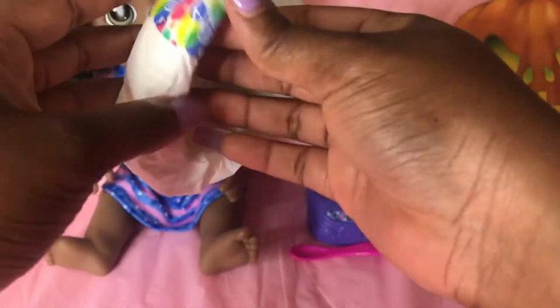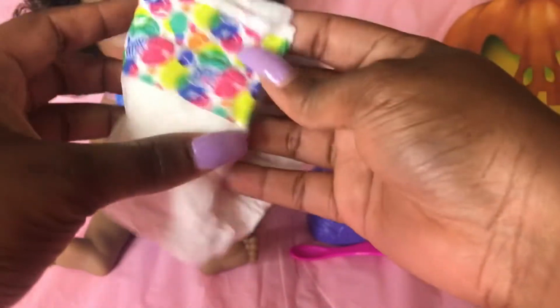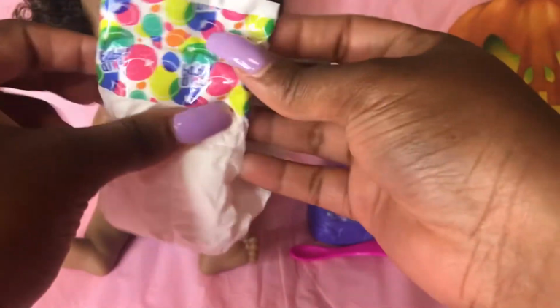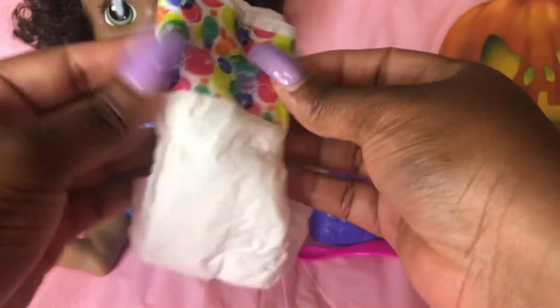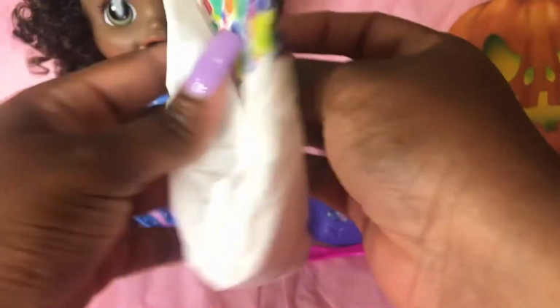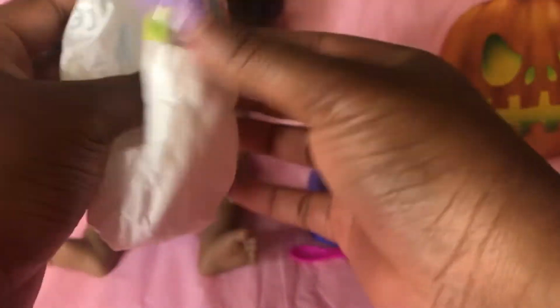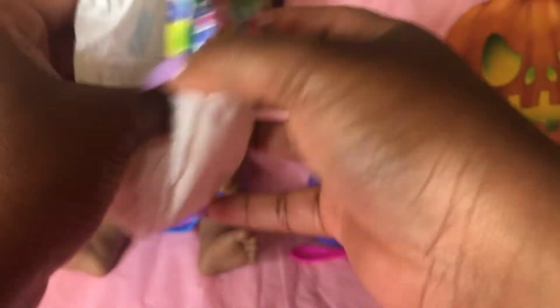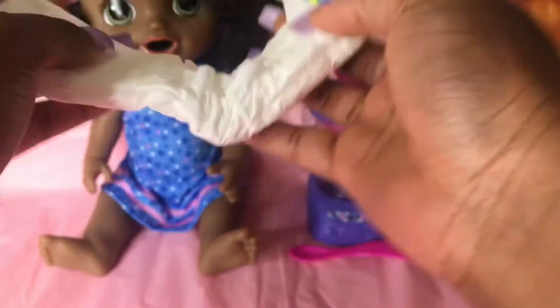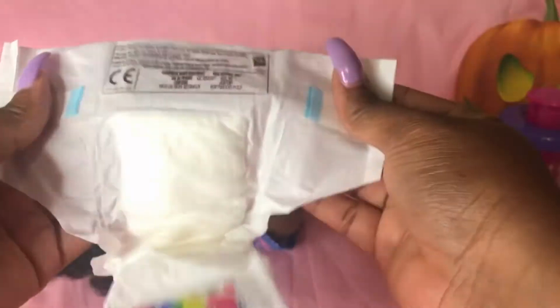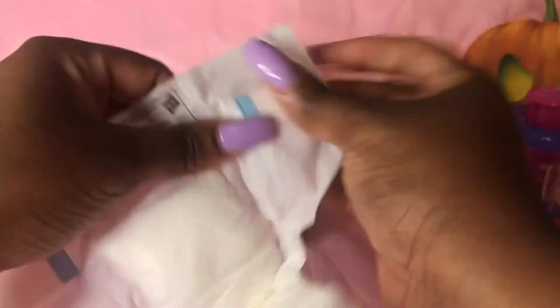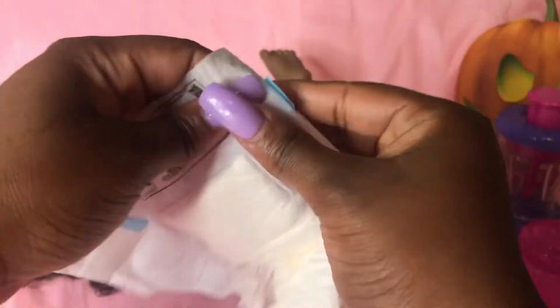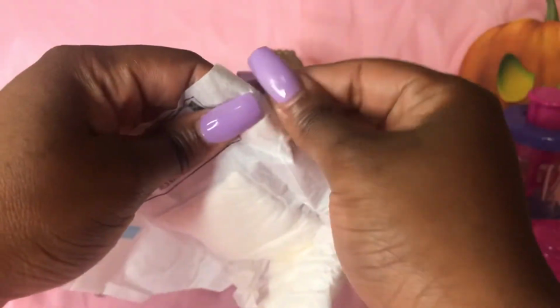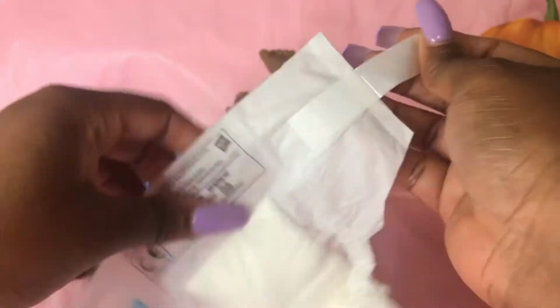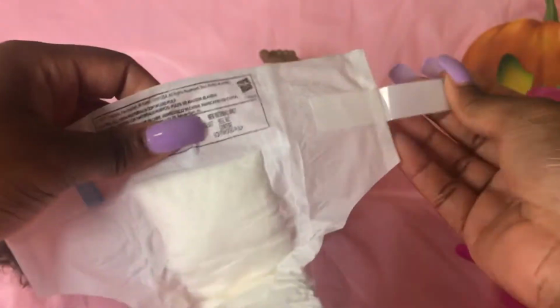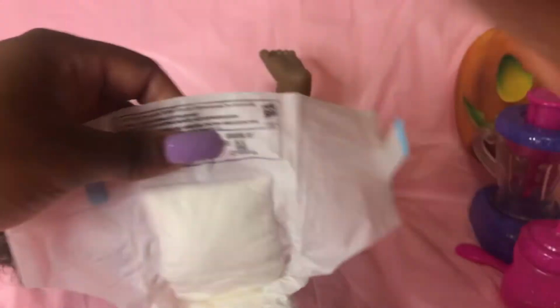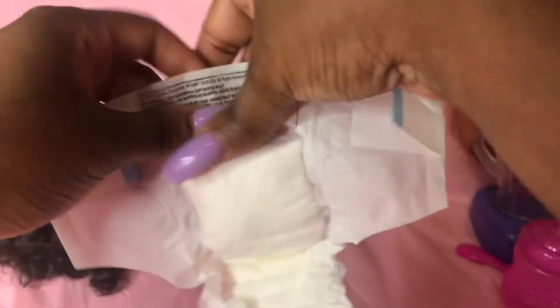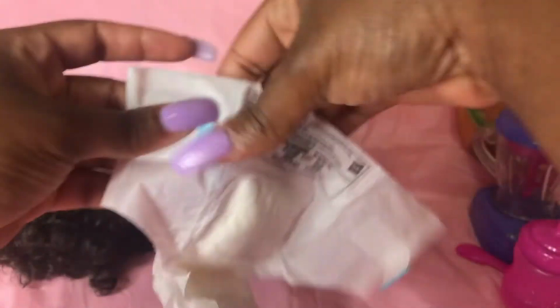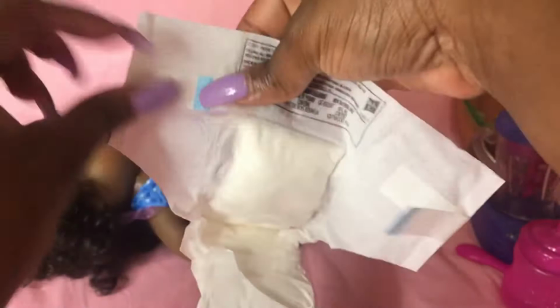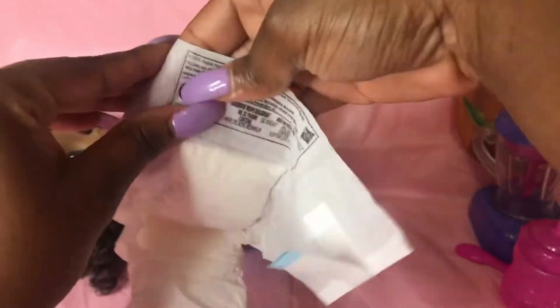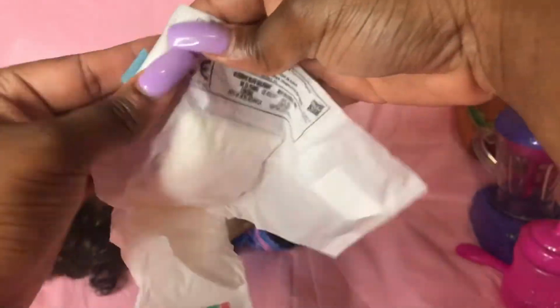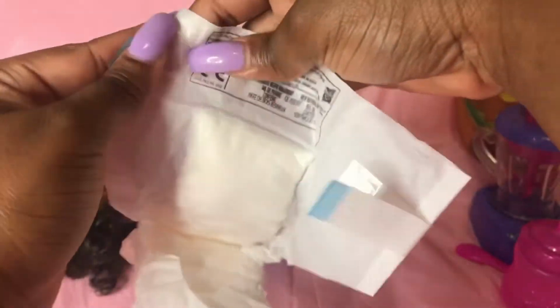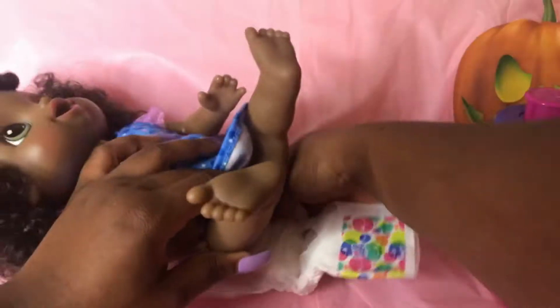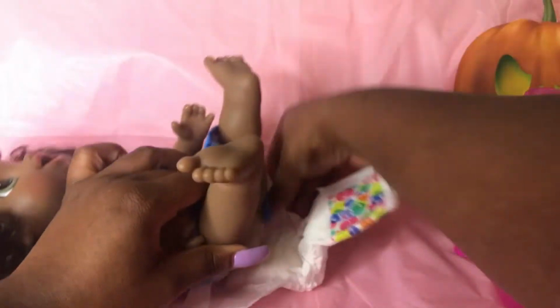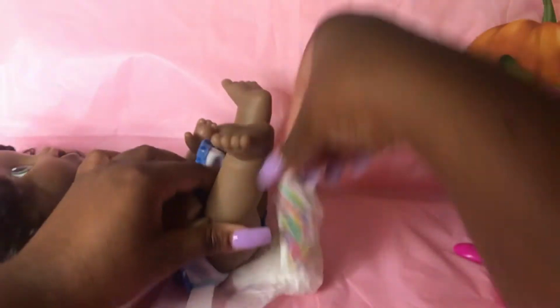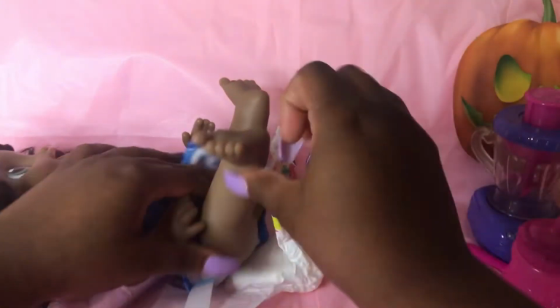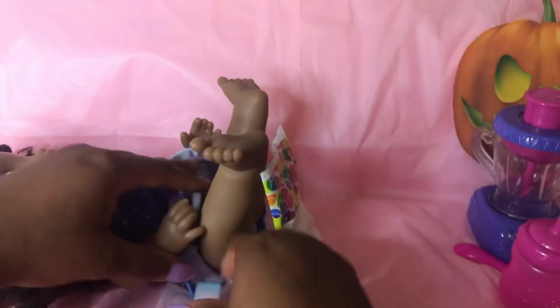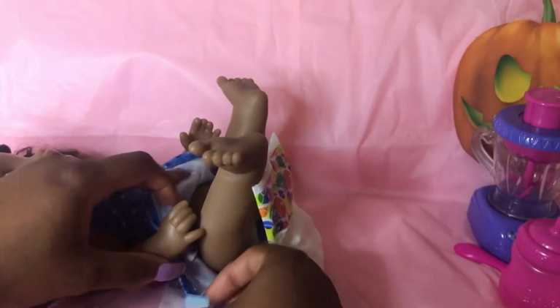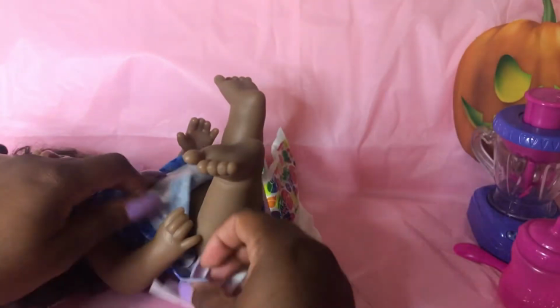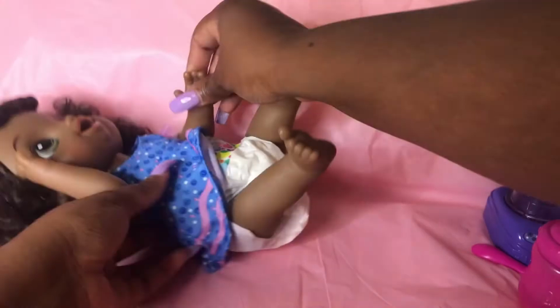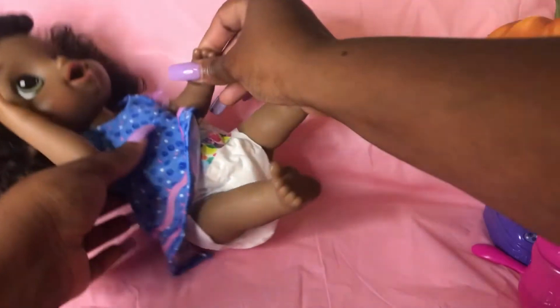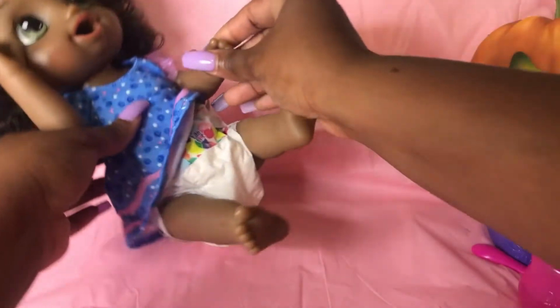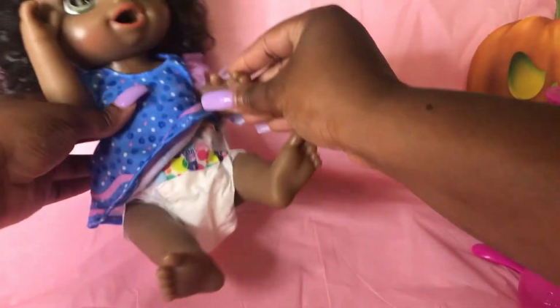Oh, mommy forgot something! How could I forget — I forgot to put on her pamper. We don't want to make a mess. There you go, baby girl, we don't want you to be messy.